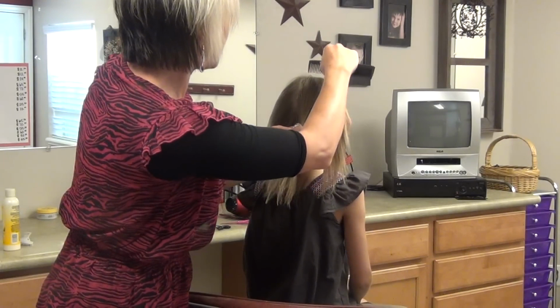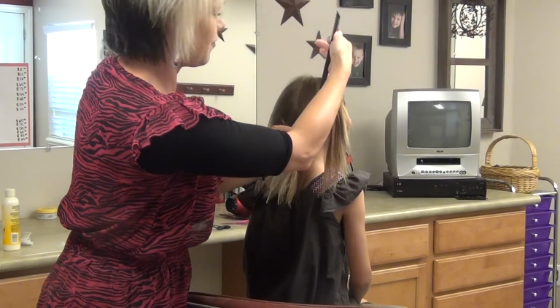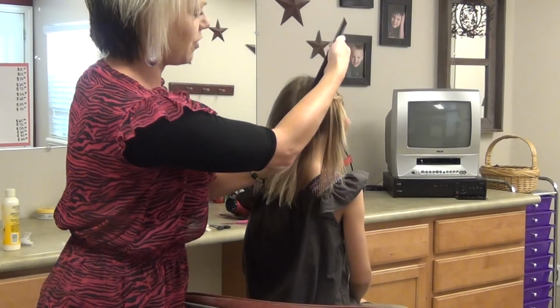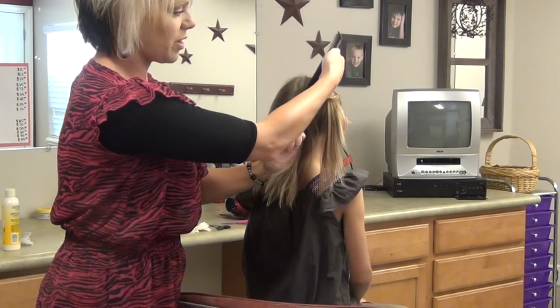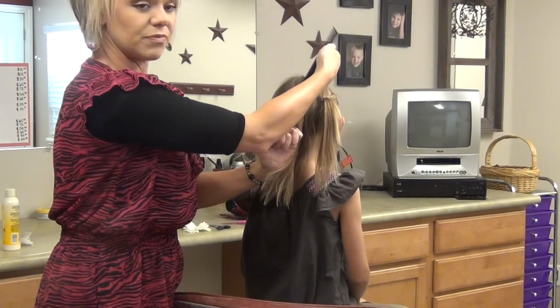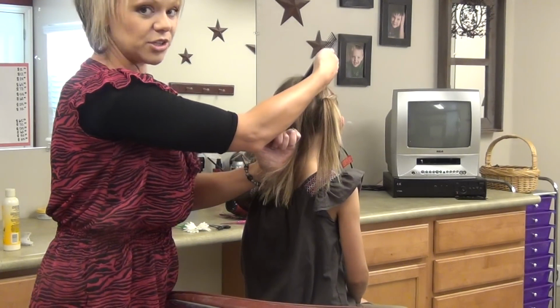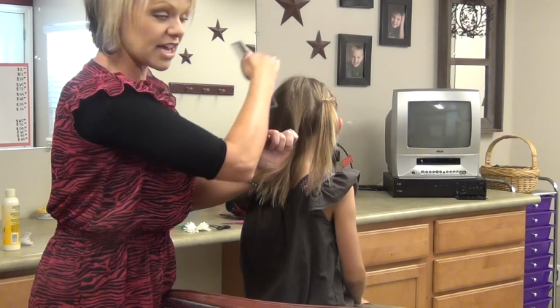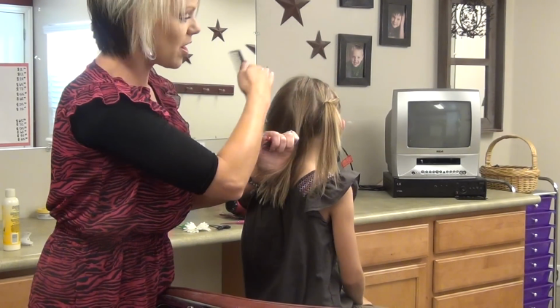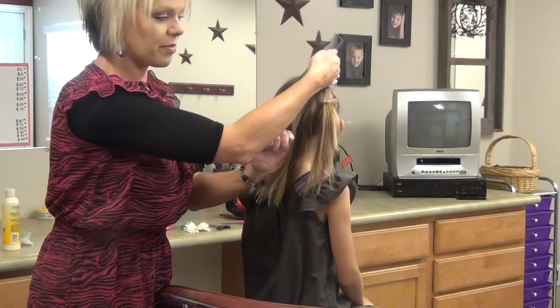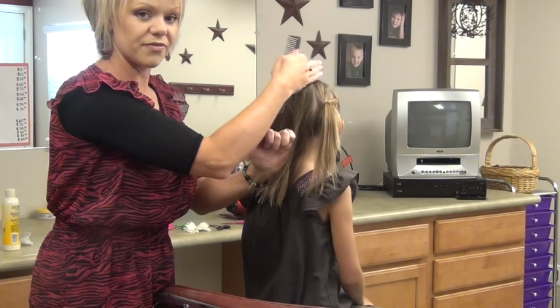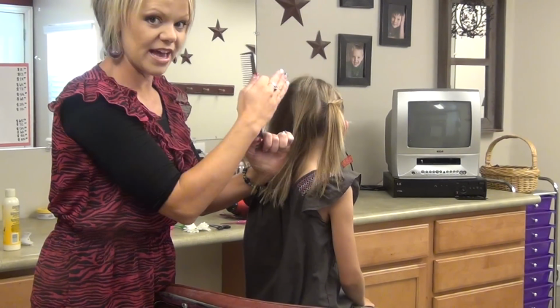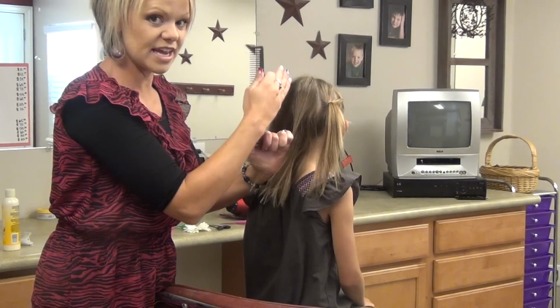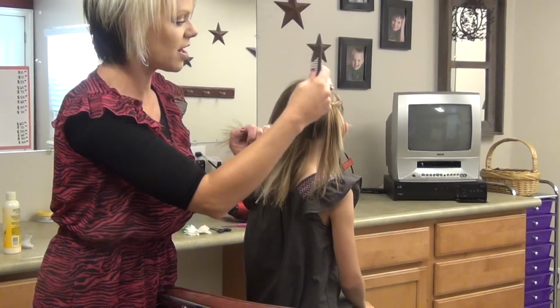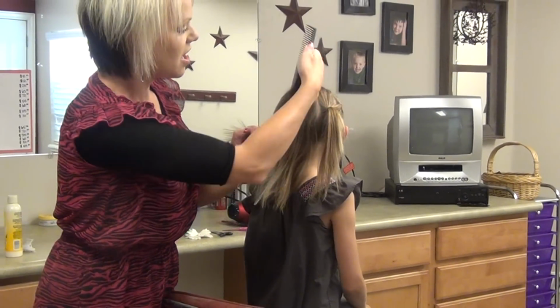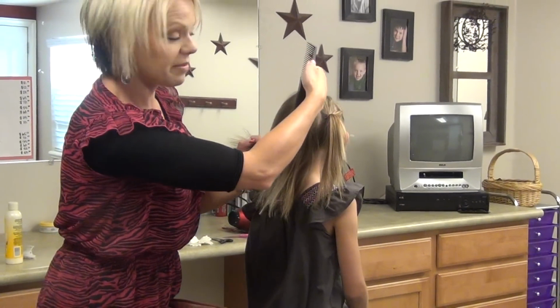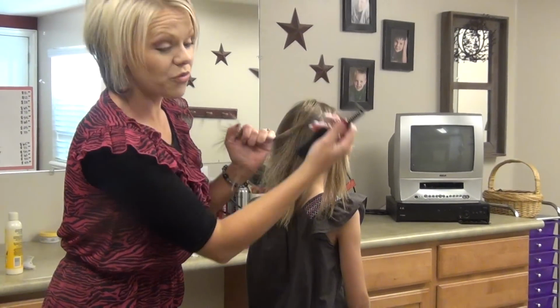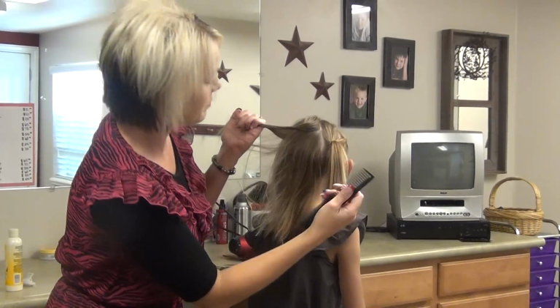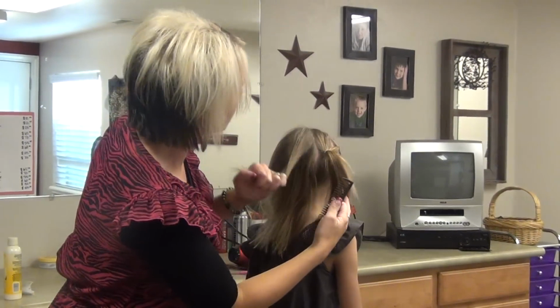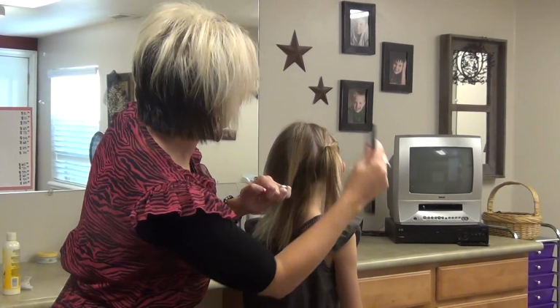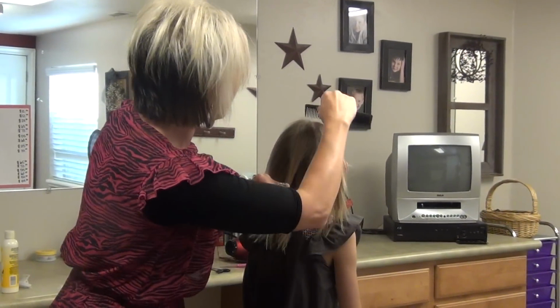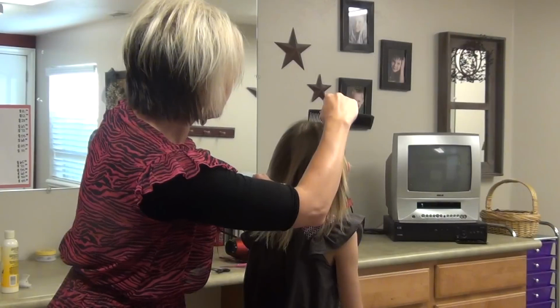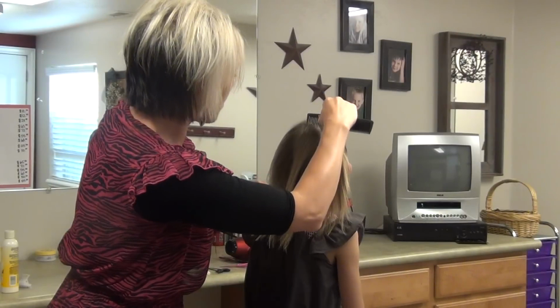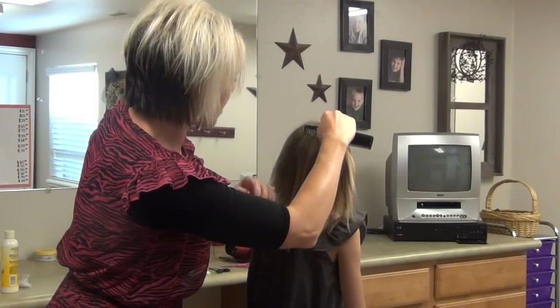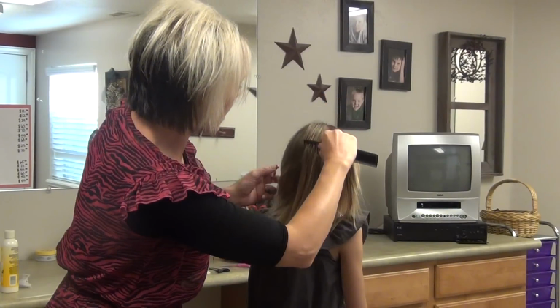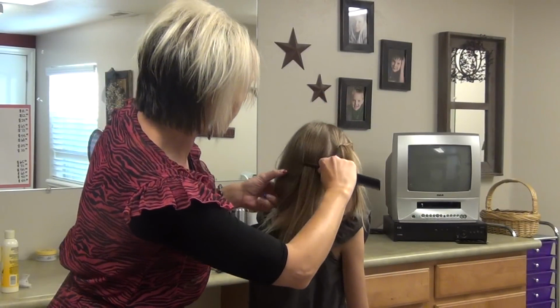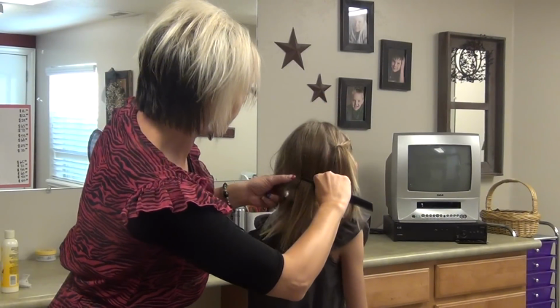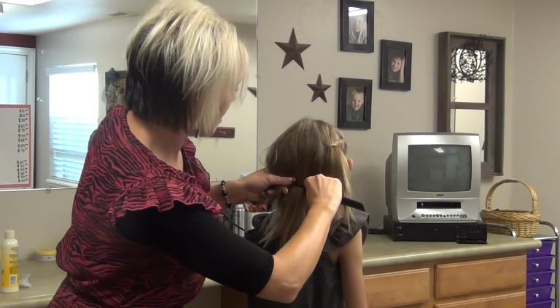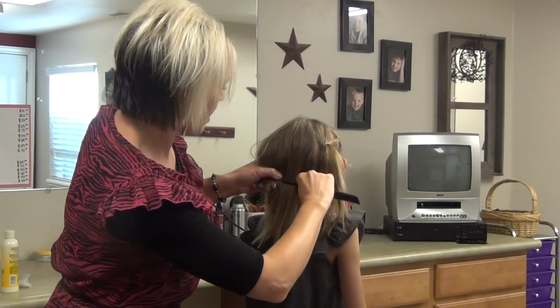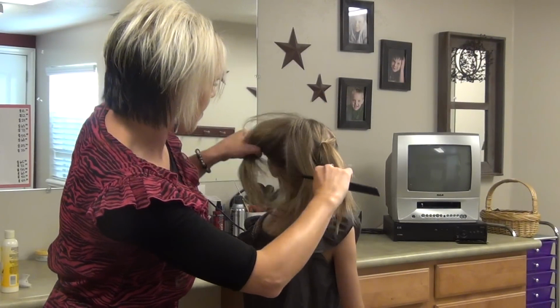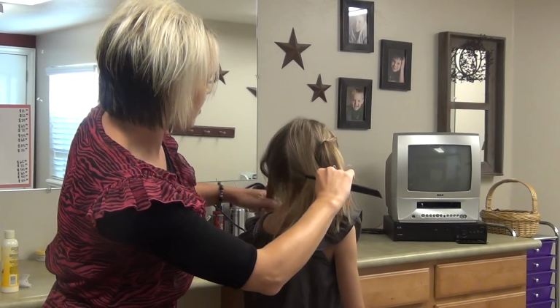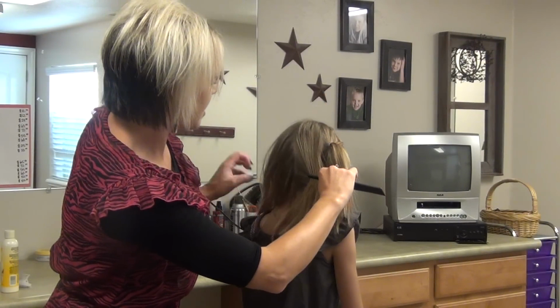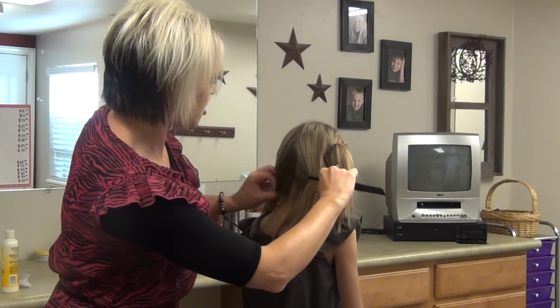If you want to do a side part, you can part from that side part. I'm going to go from the middle. I'm going to come down and make that other section.